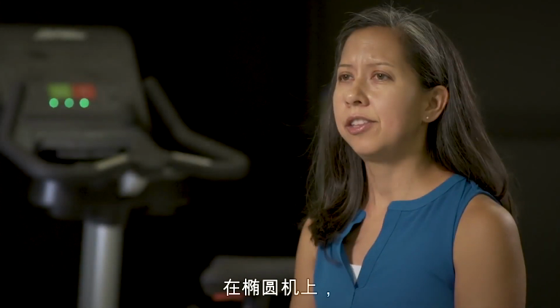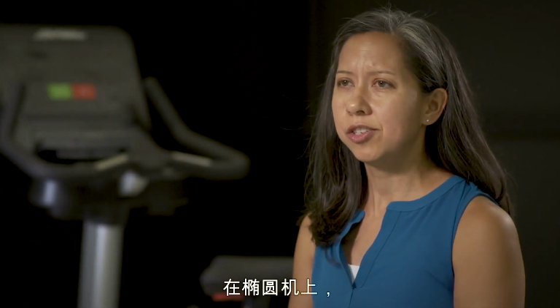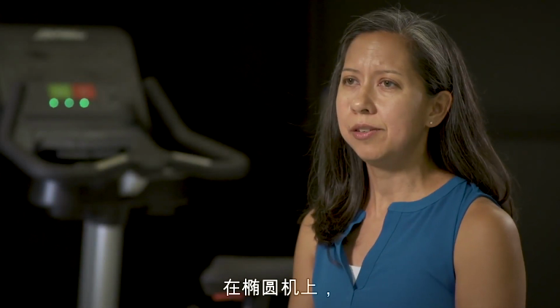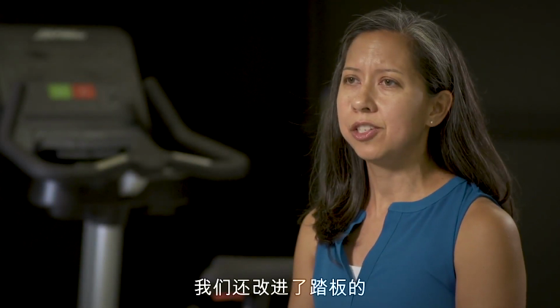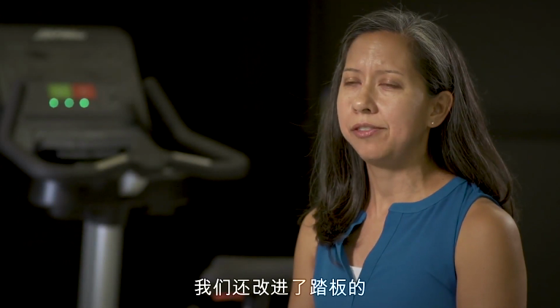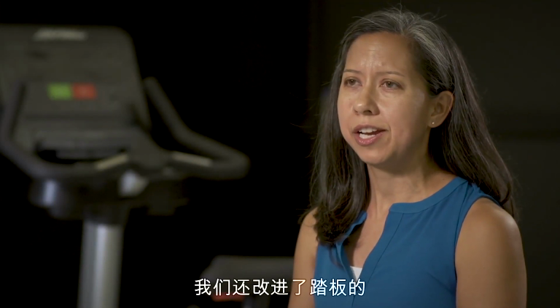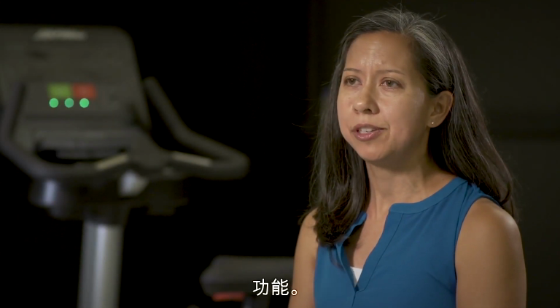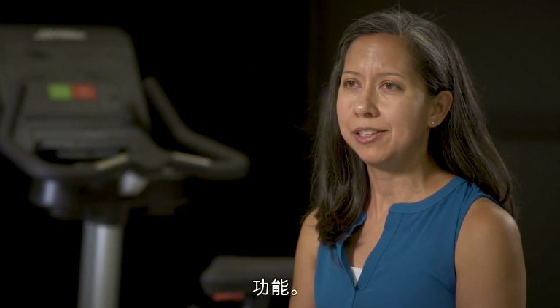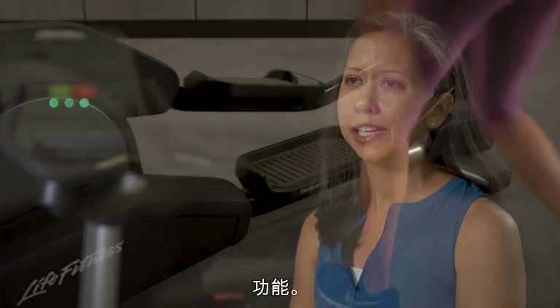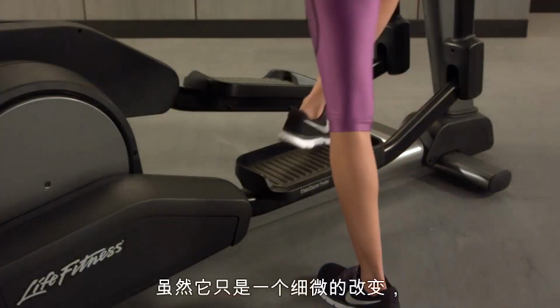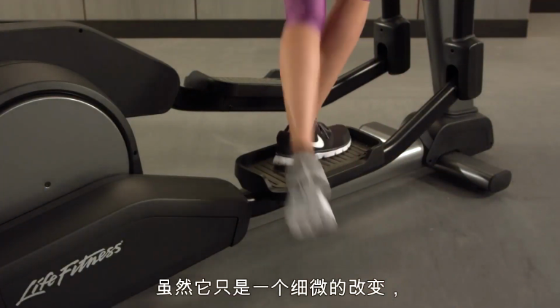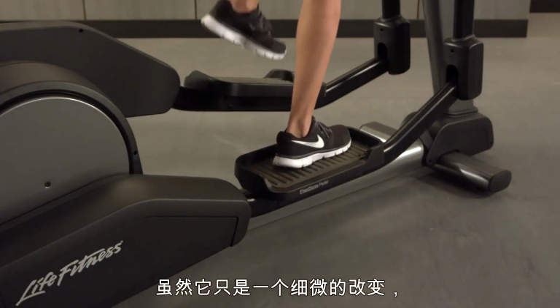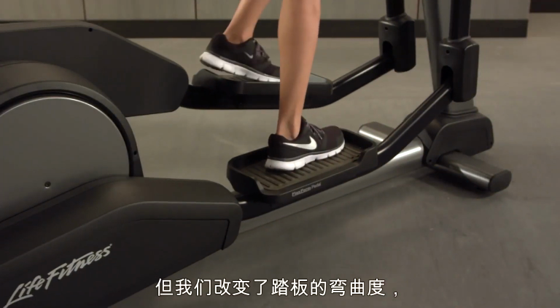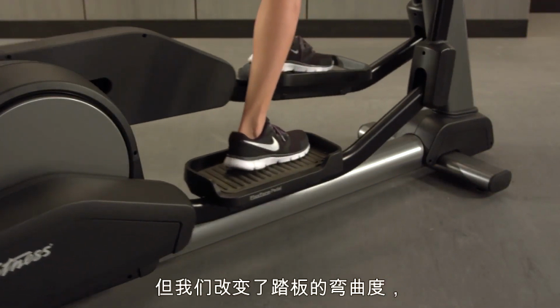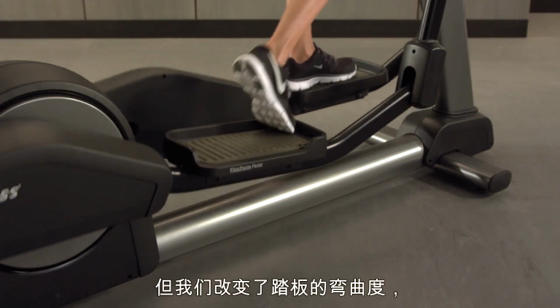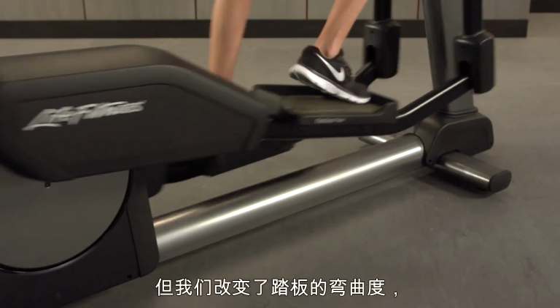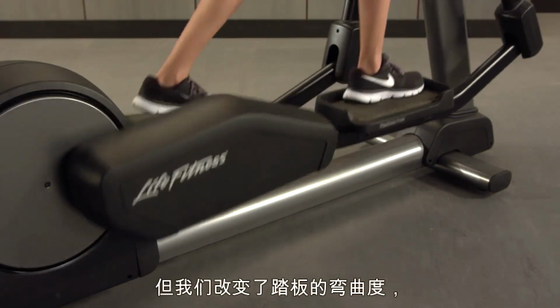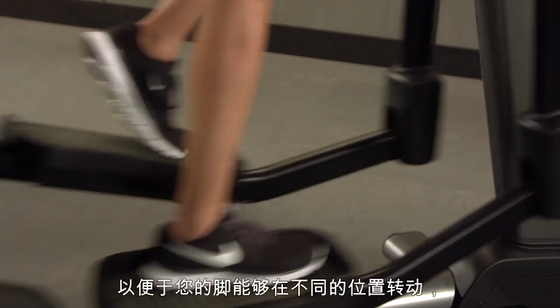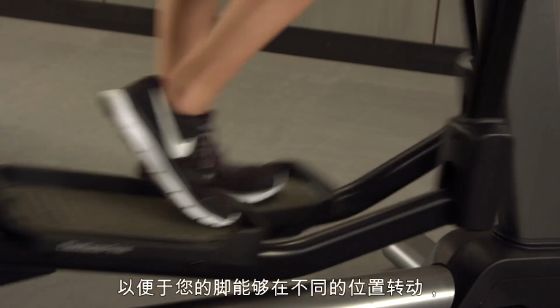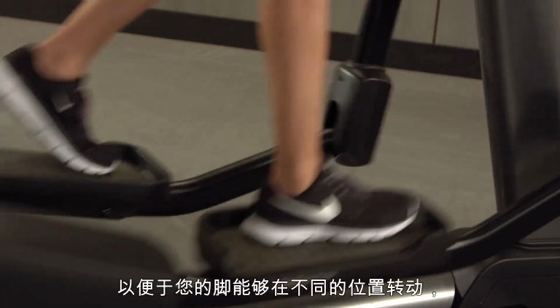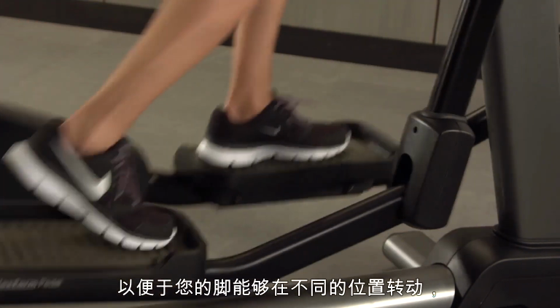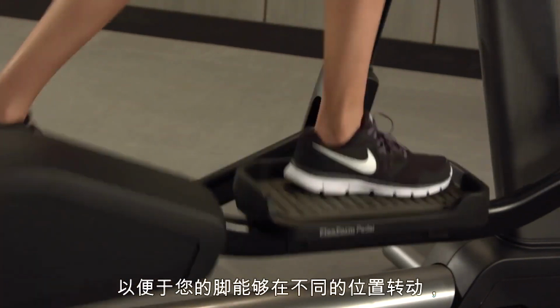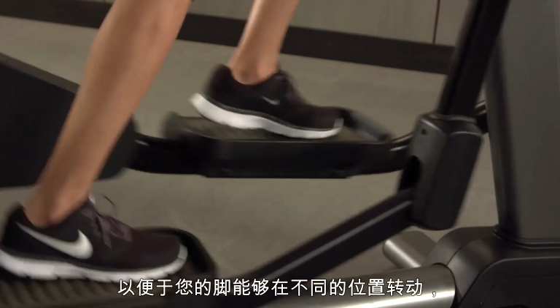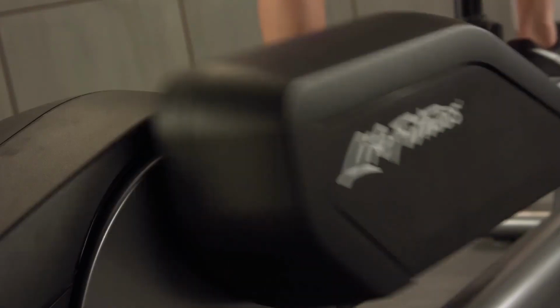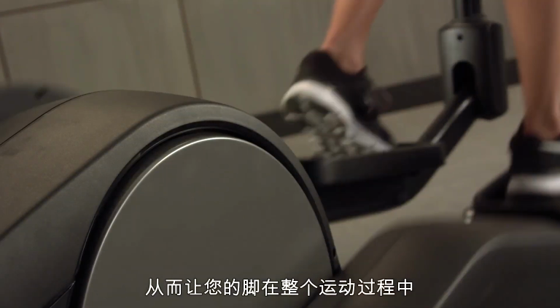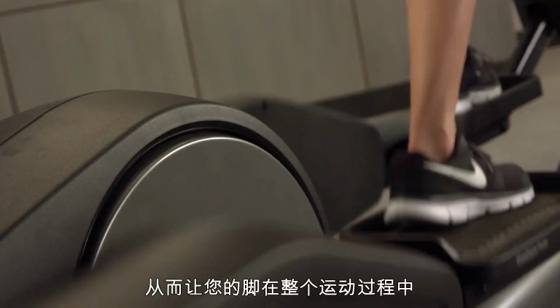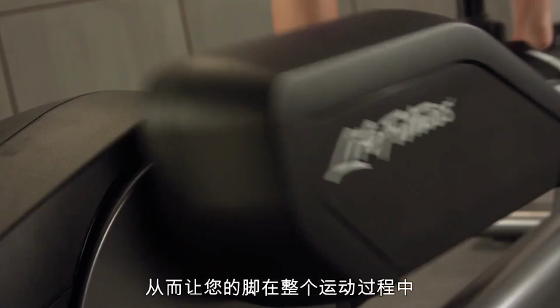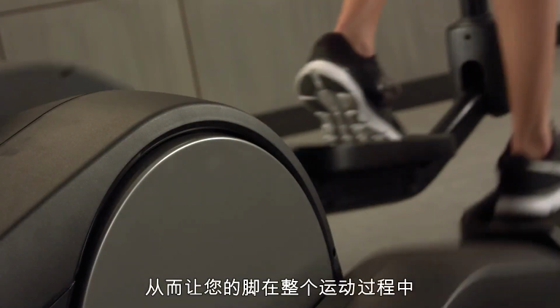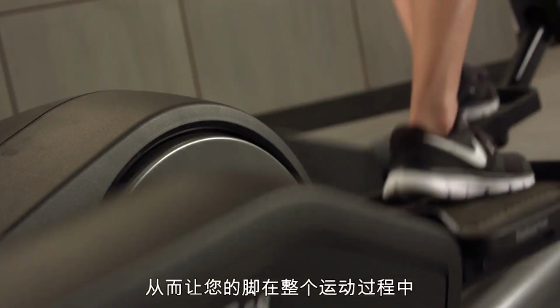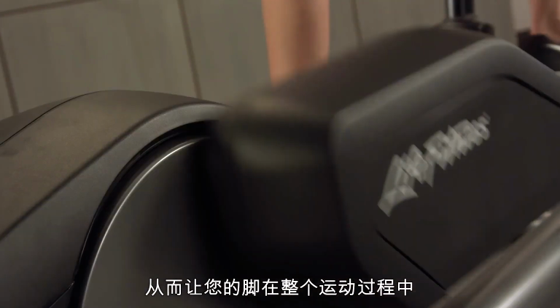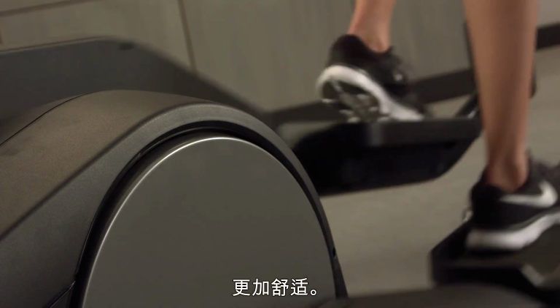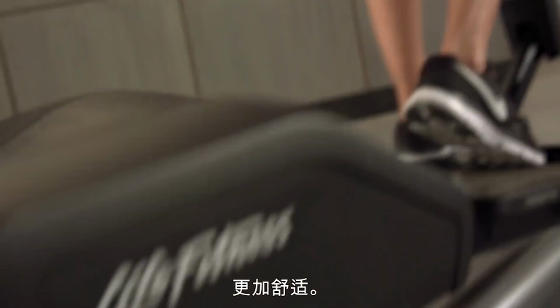On the cross trainer, we also added a feature enhancement to the pedals. It's a subtle change, but we changed the curvature of the pedal so that your foot can roll into different positions, allowing for more comfort in your foot position throughout the range of motion.